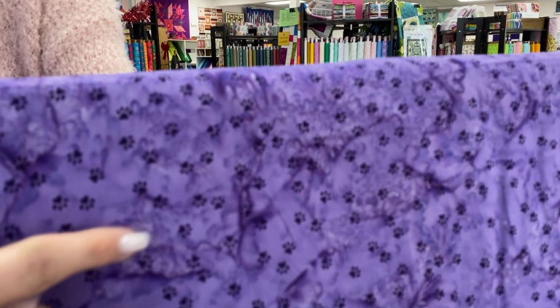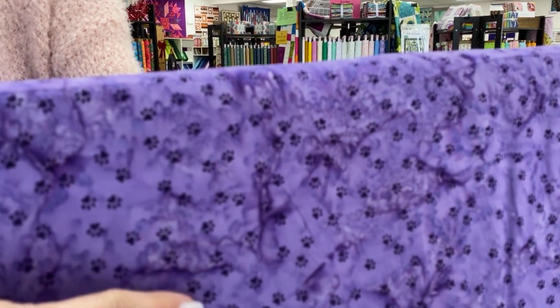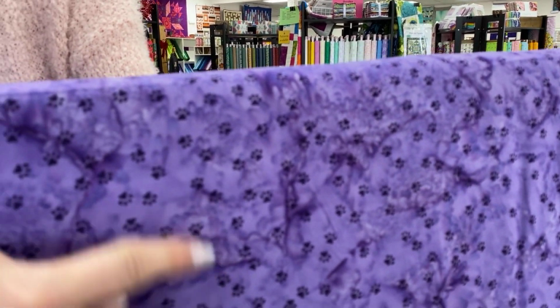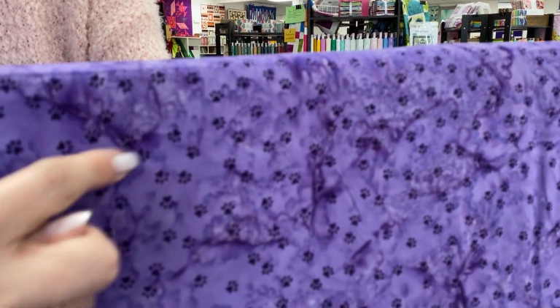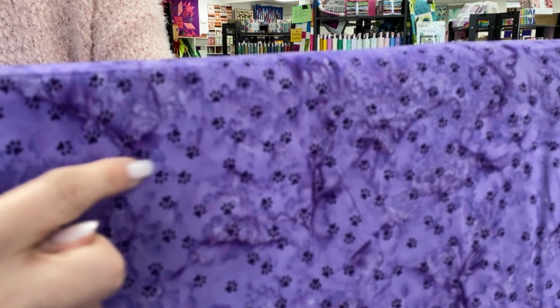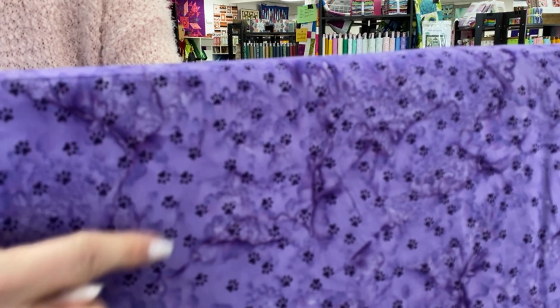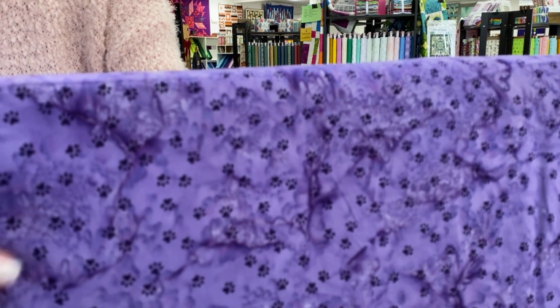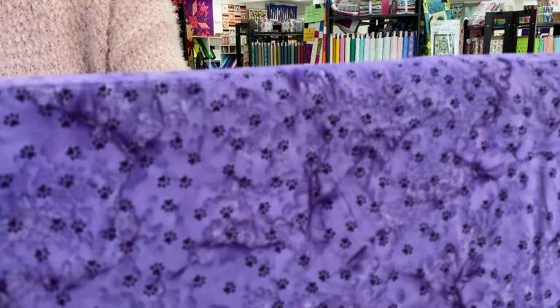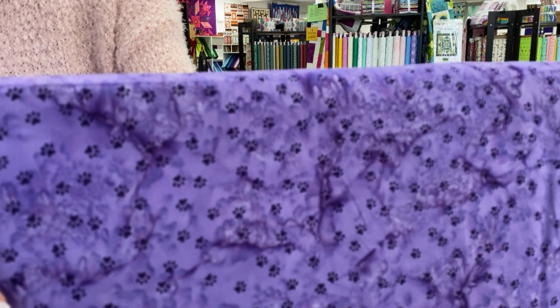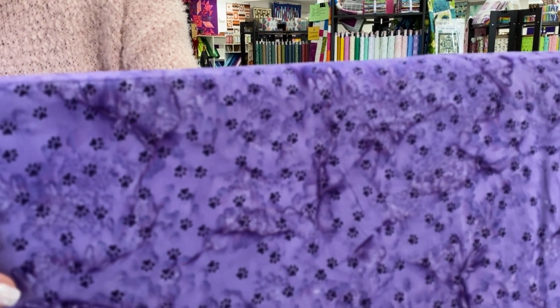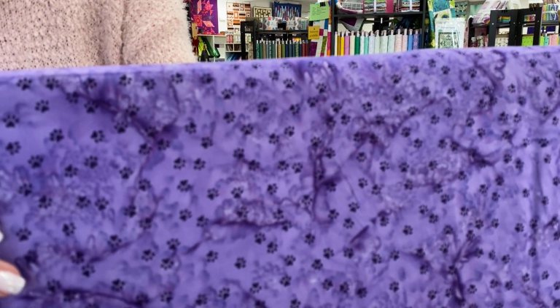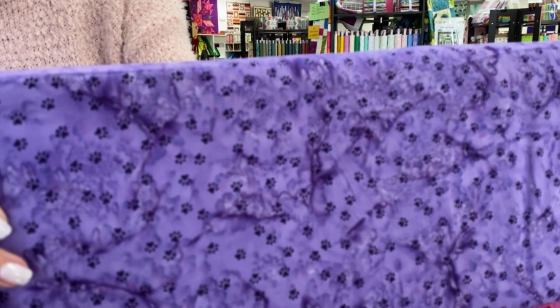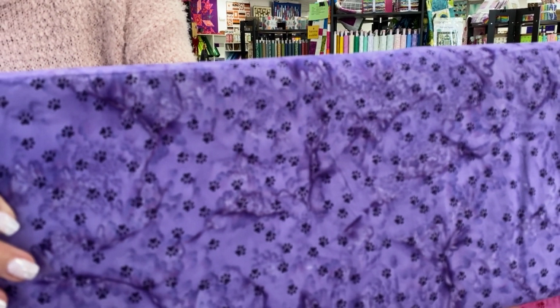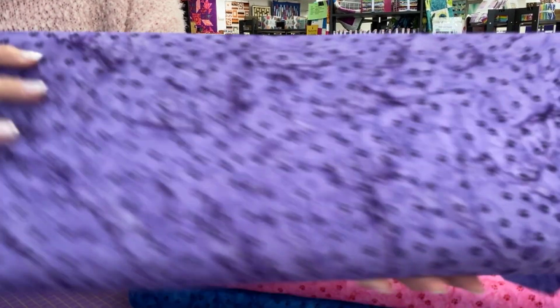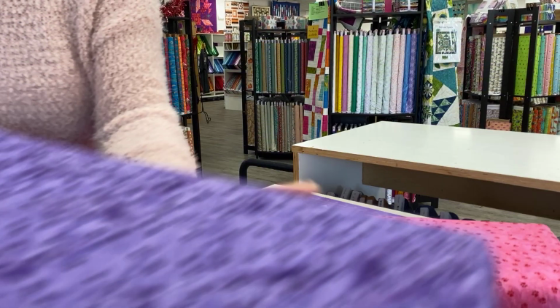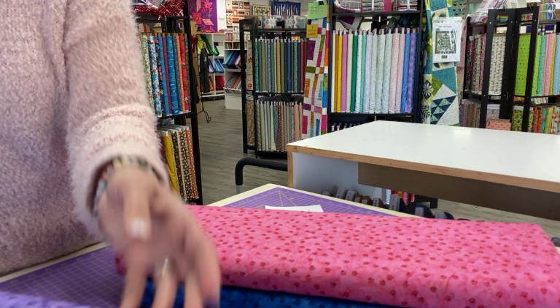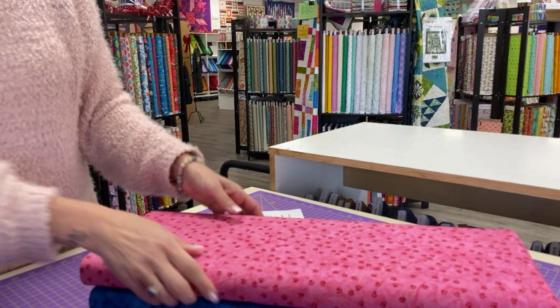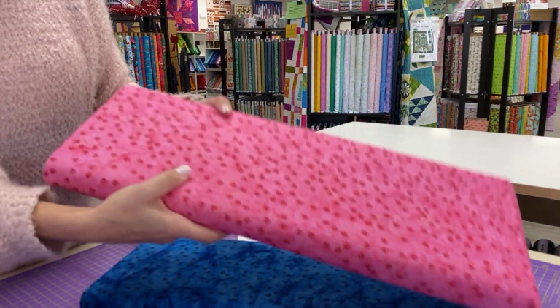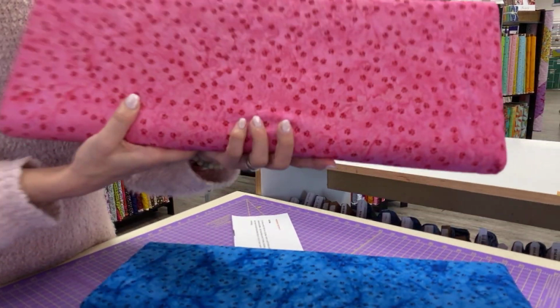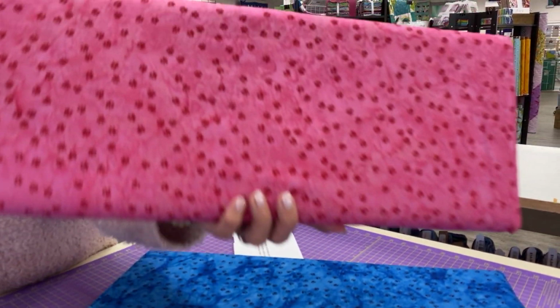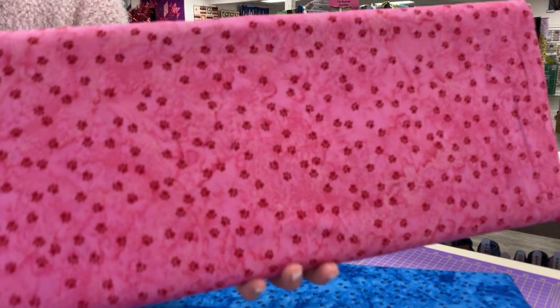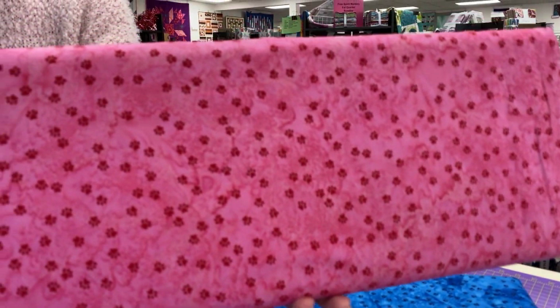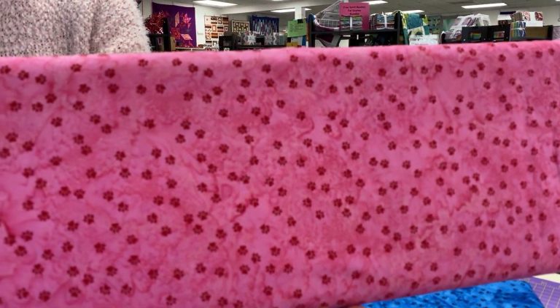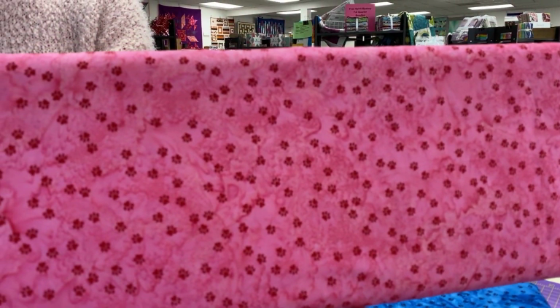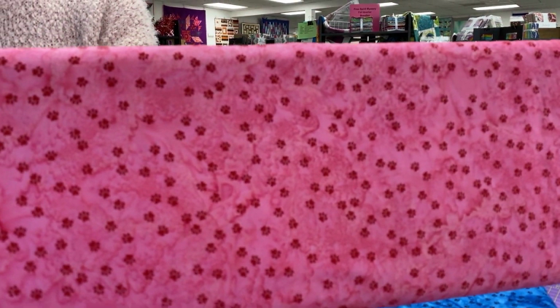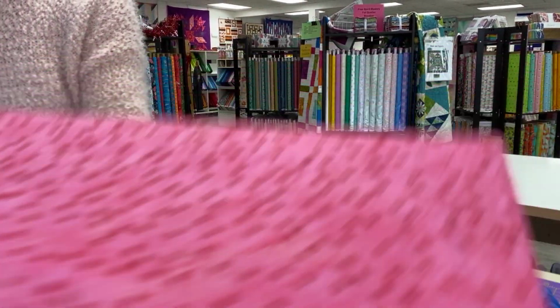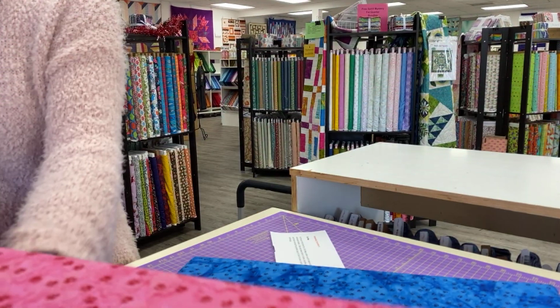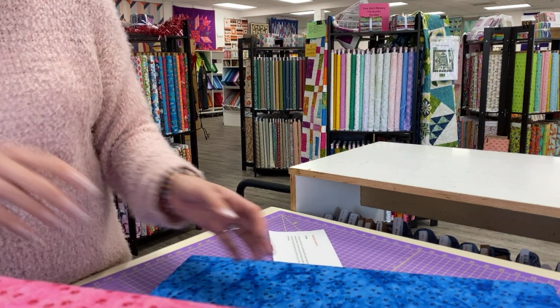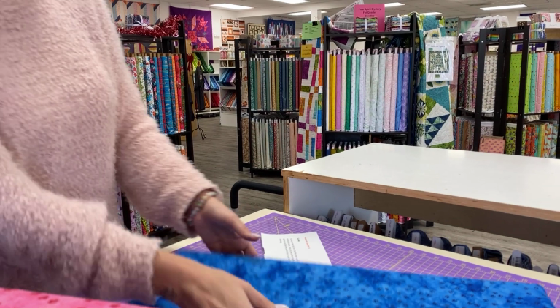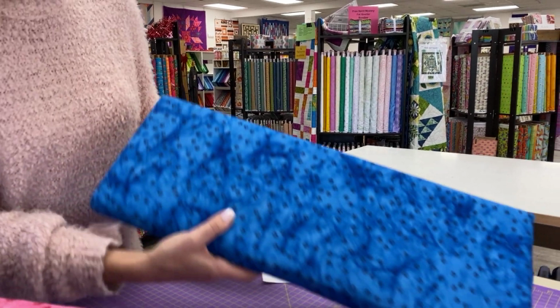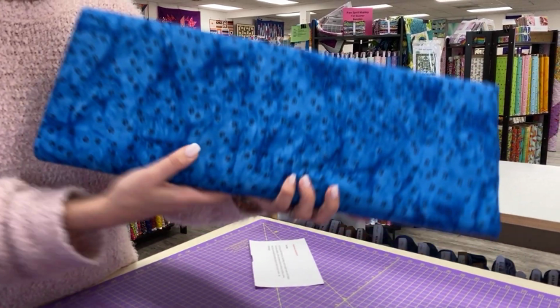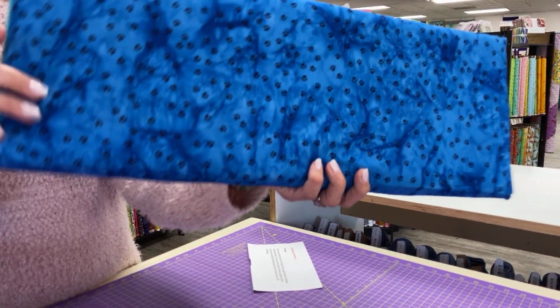And then there are three prints with teeny little cat paws. I'll stick my finger out there so you can see how big those are — they are tiny. Maybe a quarter inch, three-eighths inch across. So they would also work well as background fabrics because those little paws would just fade away if you were further off.